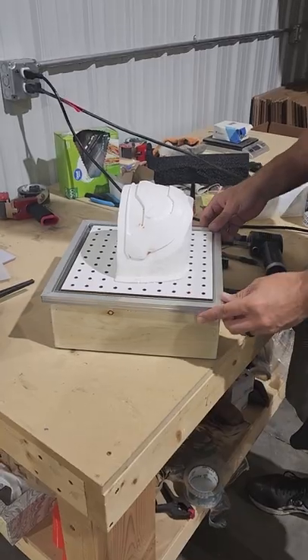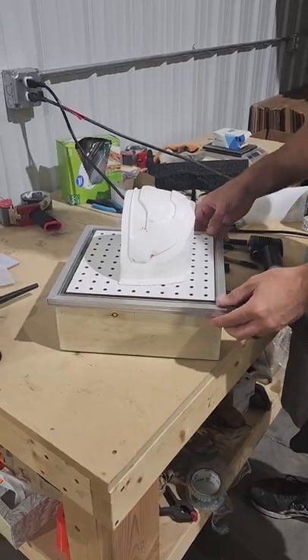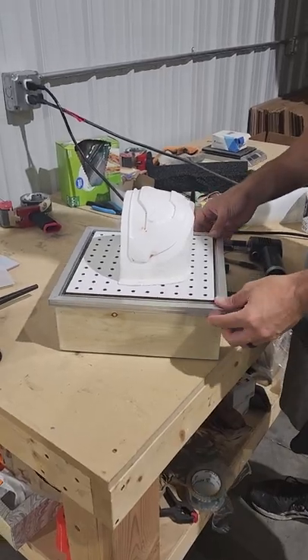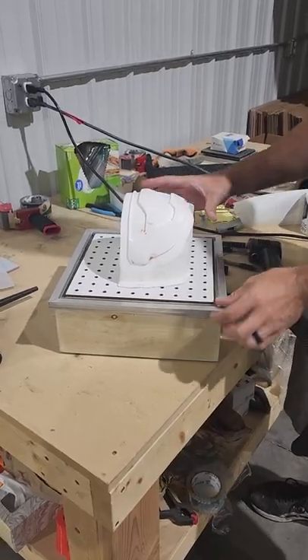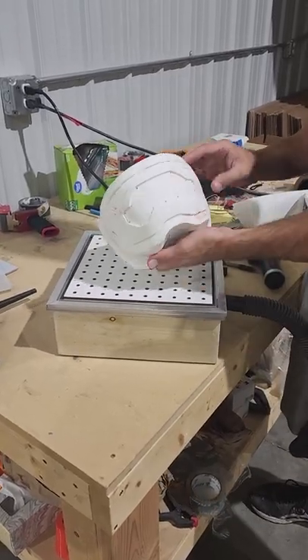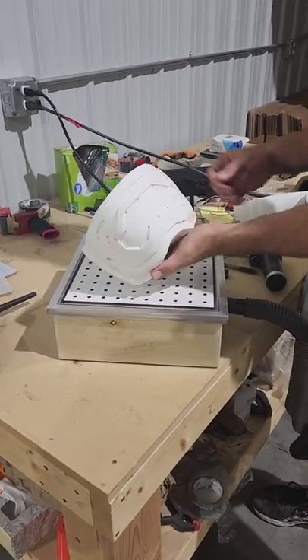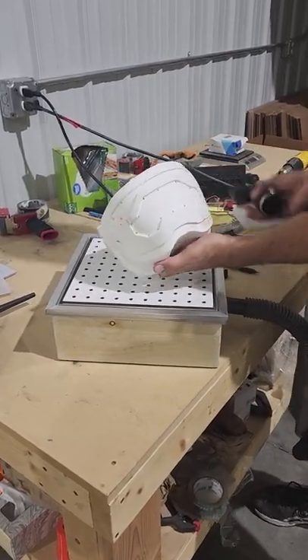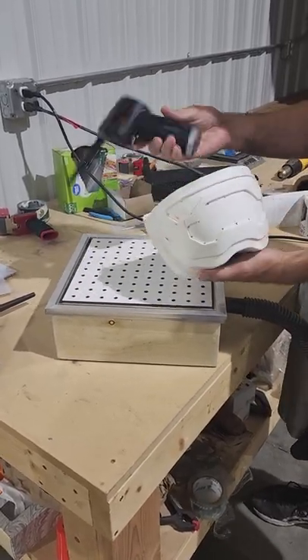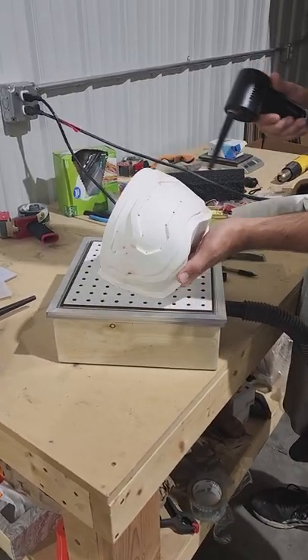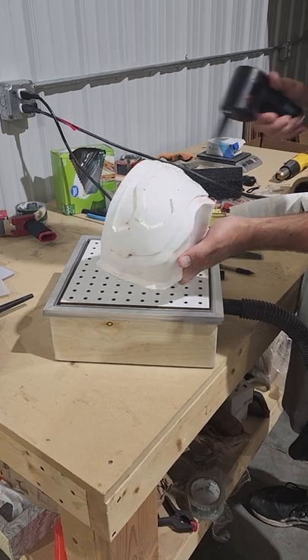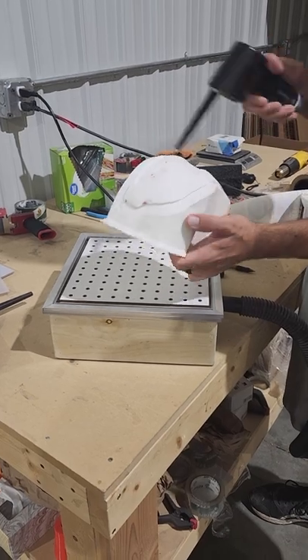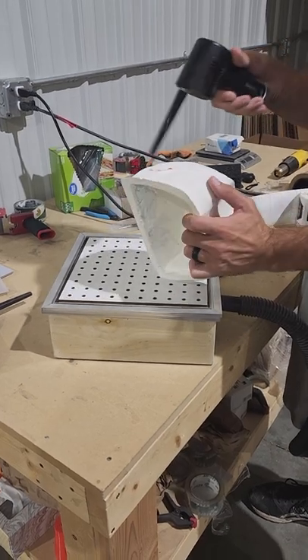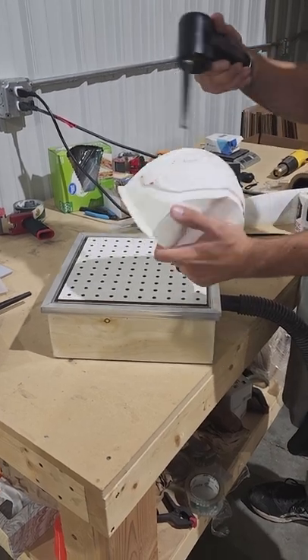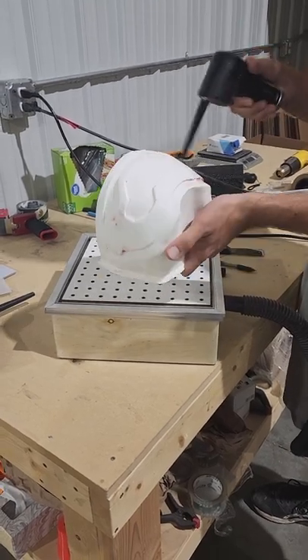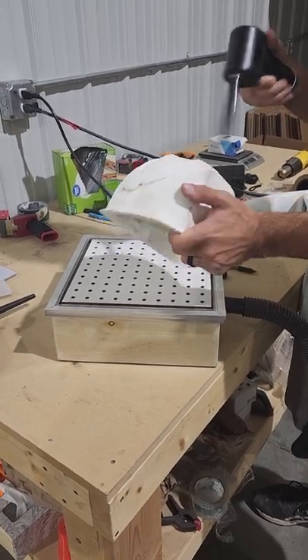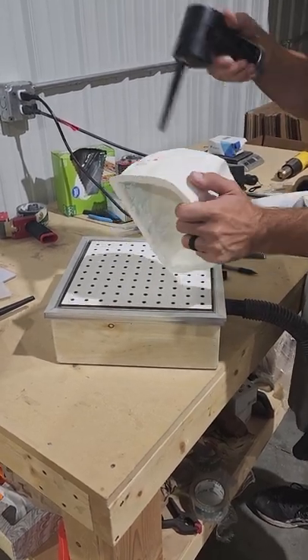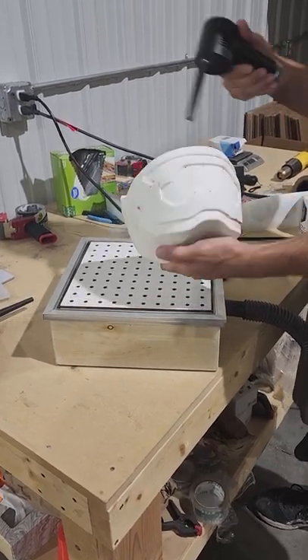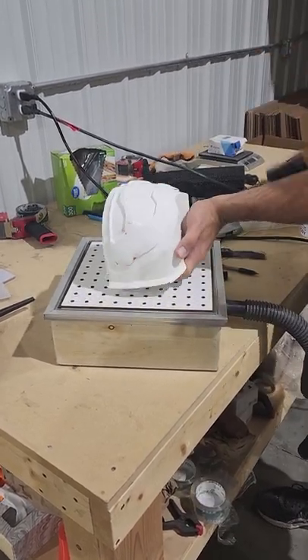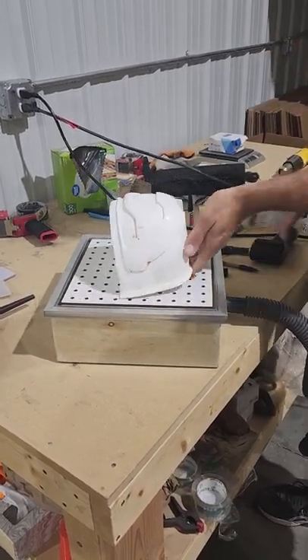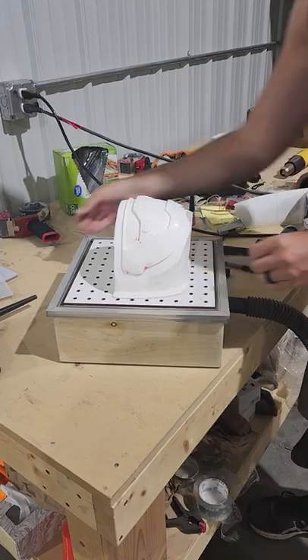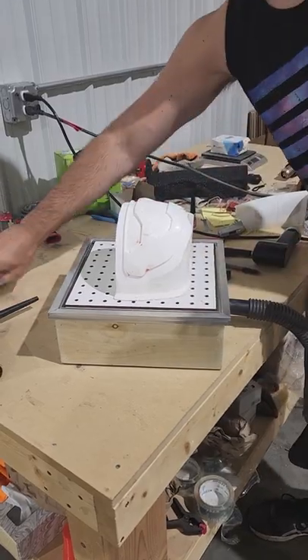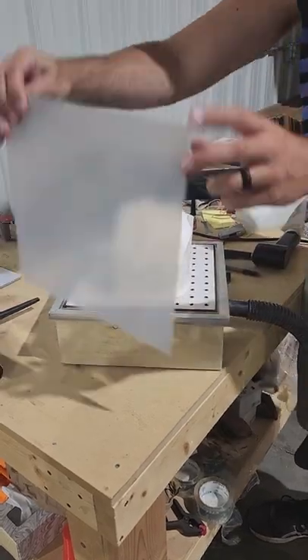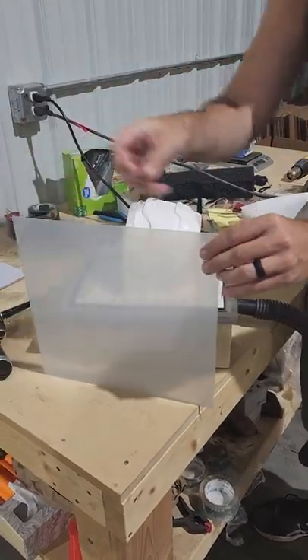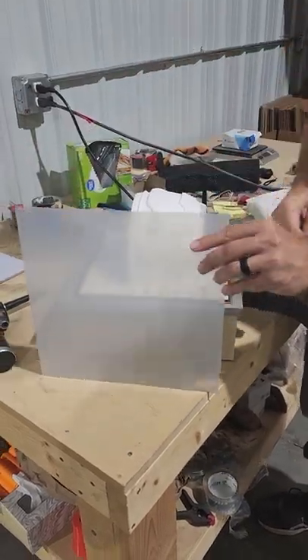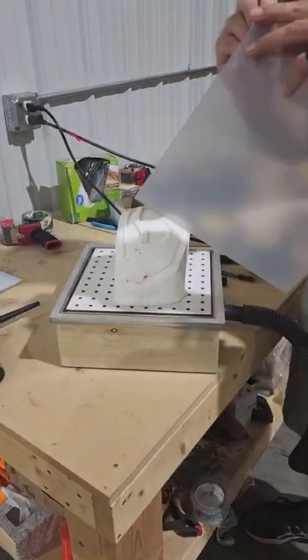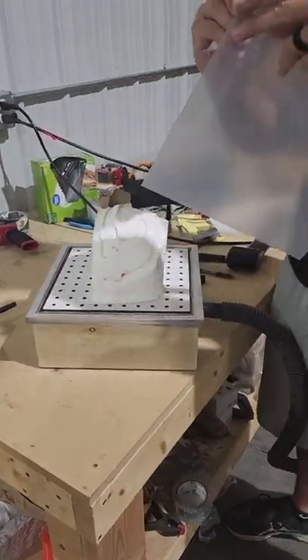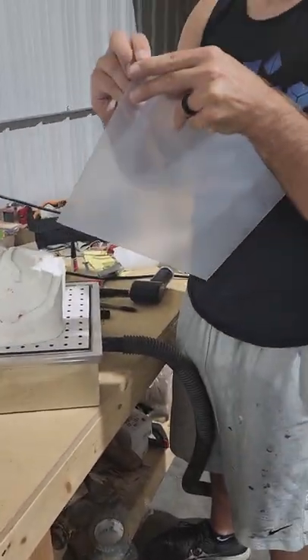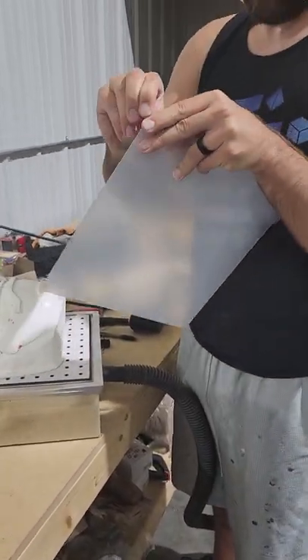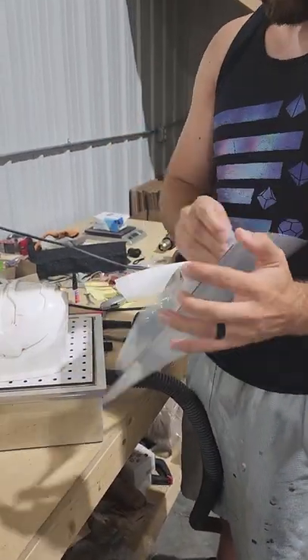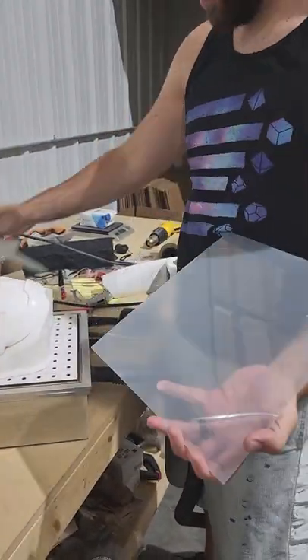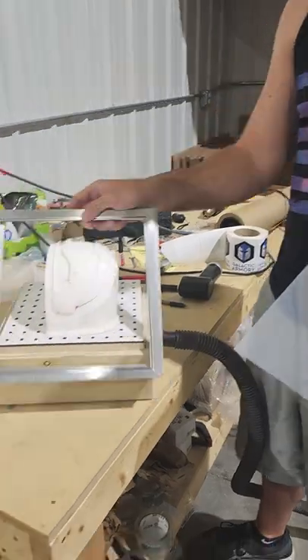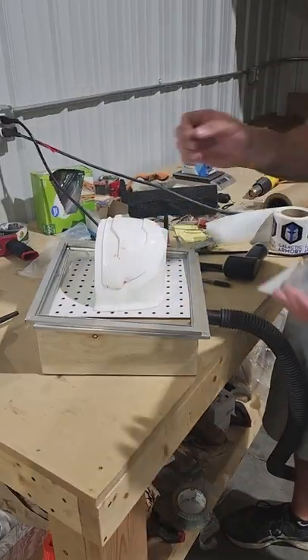One thing we're going to need before we start is what's called a visor buck. This buck is how we're going to form the plastic sheet into the shape of Master Chief's visor. The visors themselves all start as a 0.06 inch thick sheet of PETG plastic.